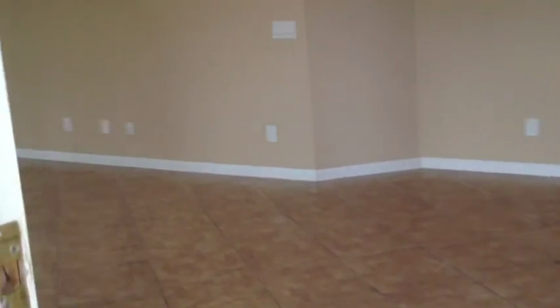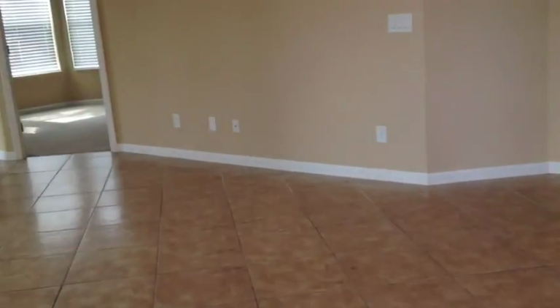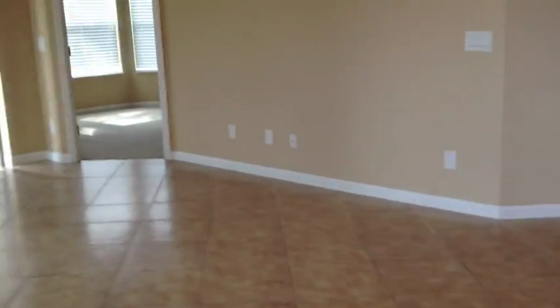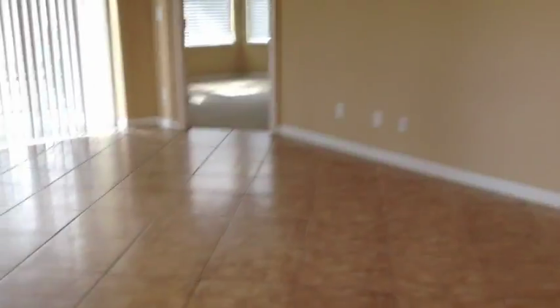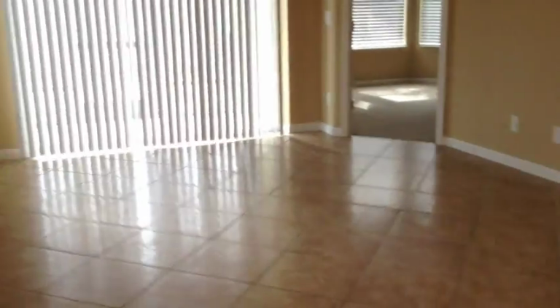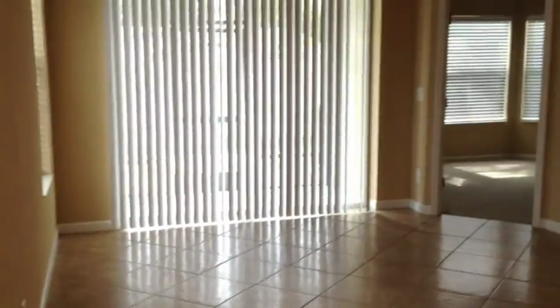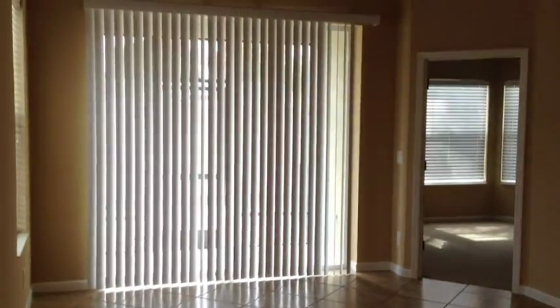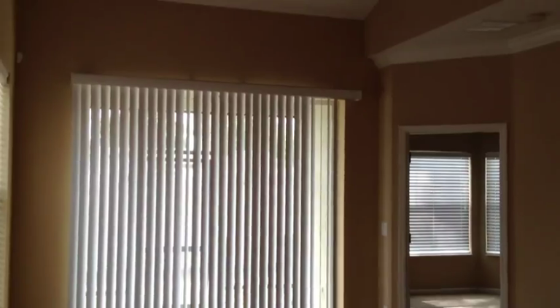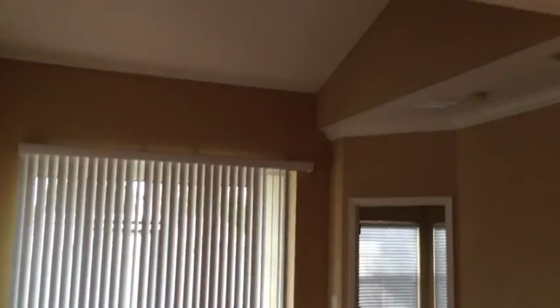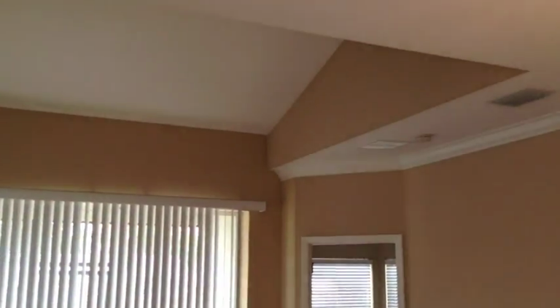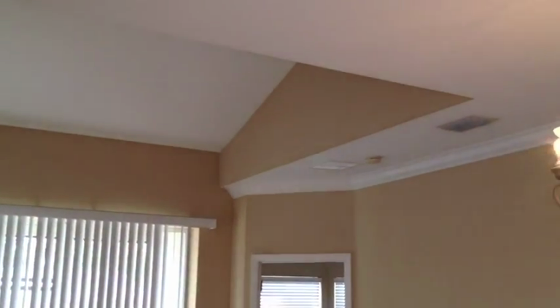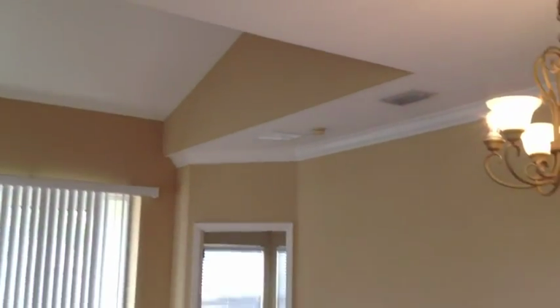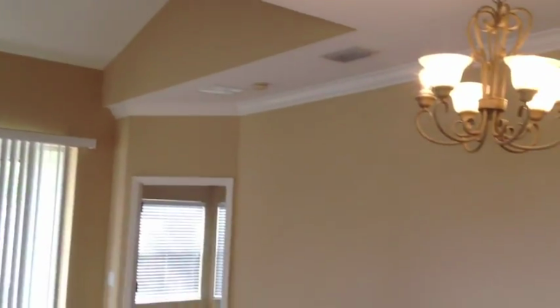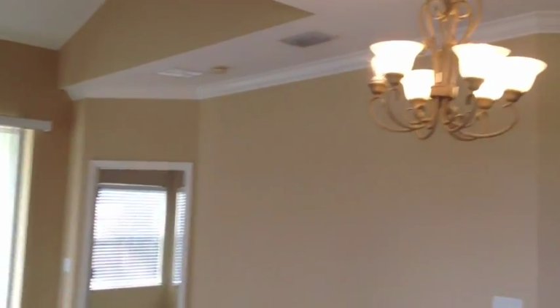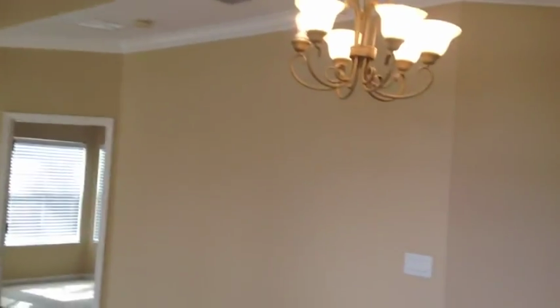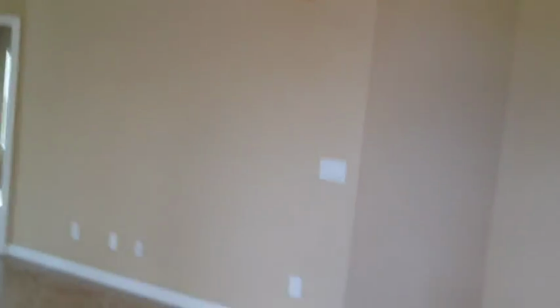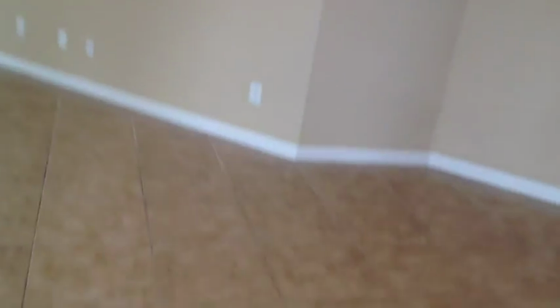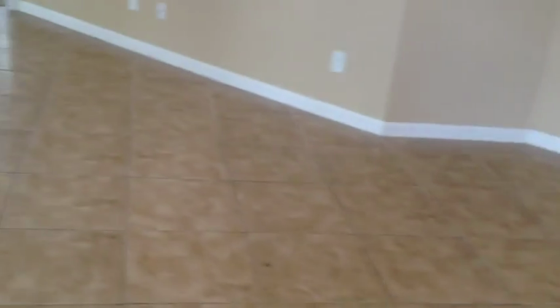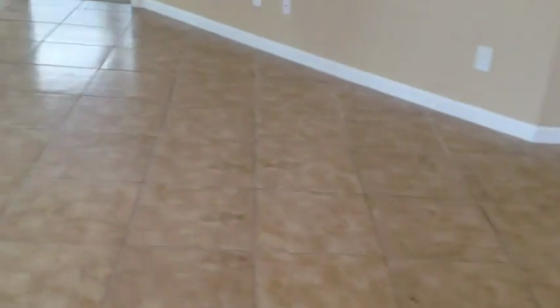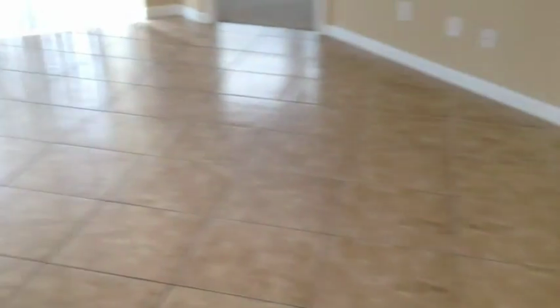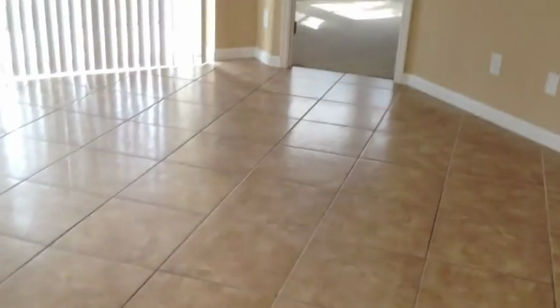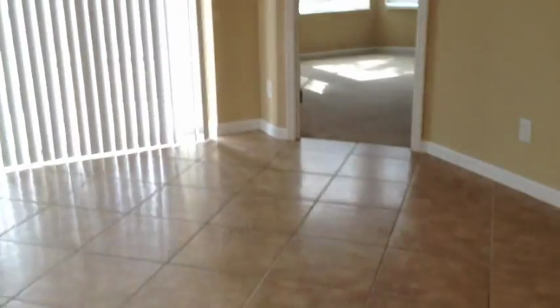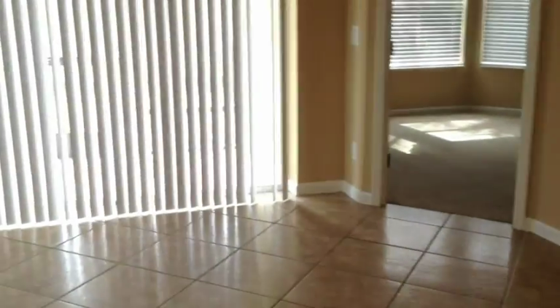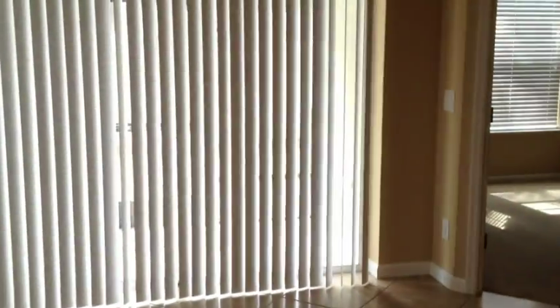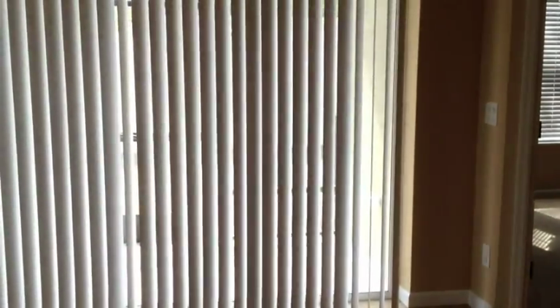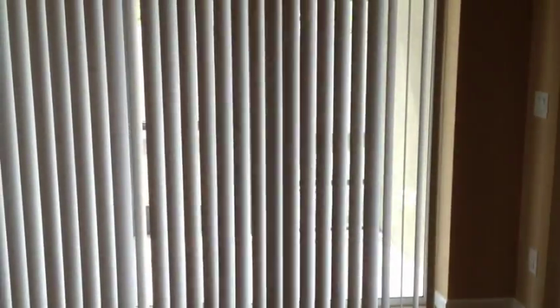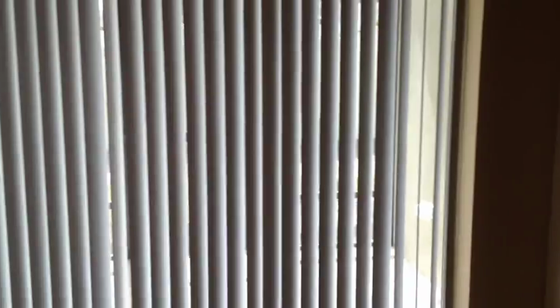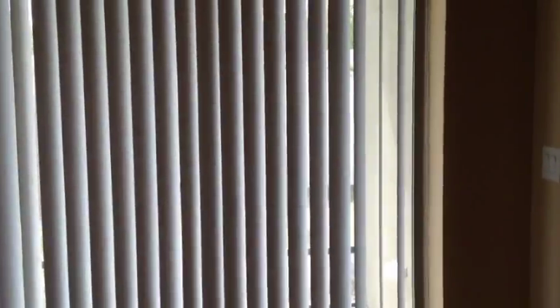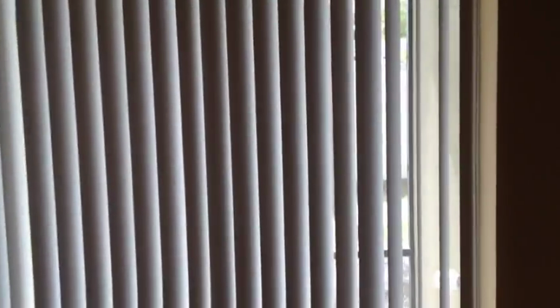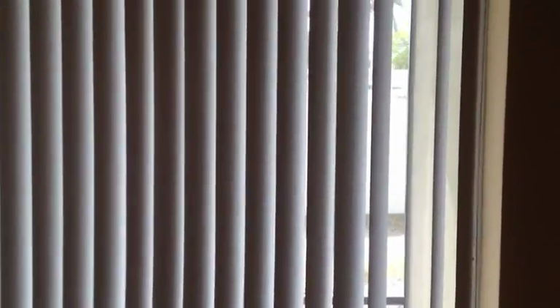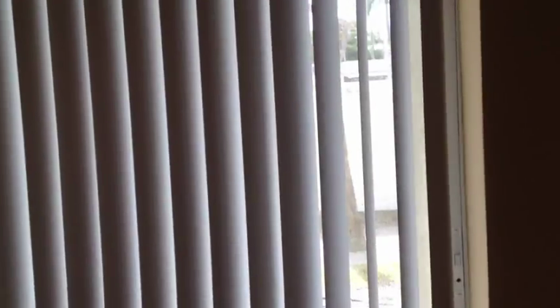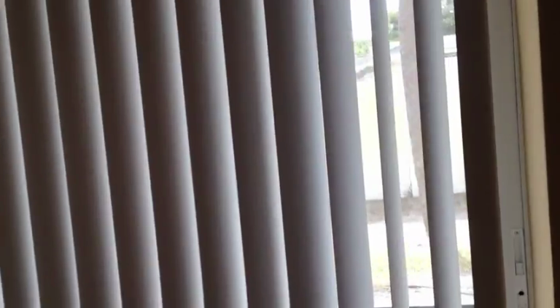As you enter into the formal living and dining combo, you get a sense of the beautiful volume ceilings and the neutral colors throughout this wonderful unit. The crown molding and modern colors make it very attractive.